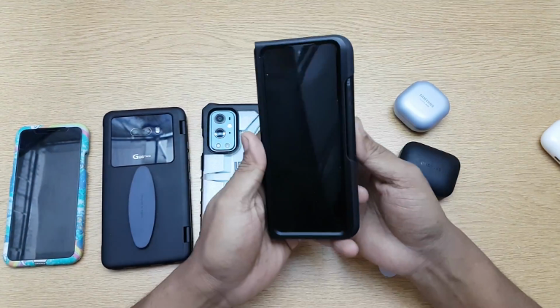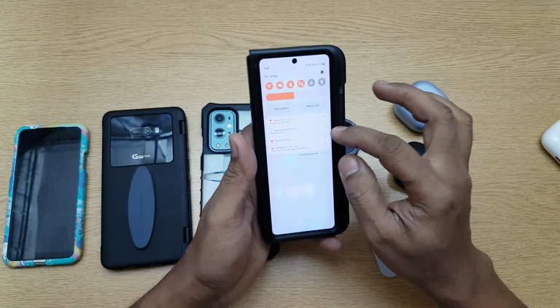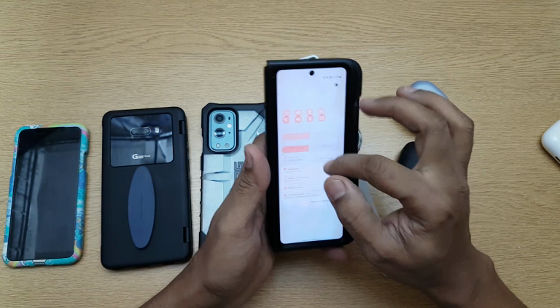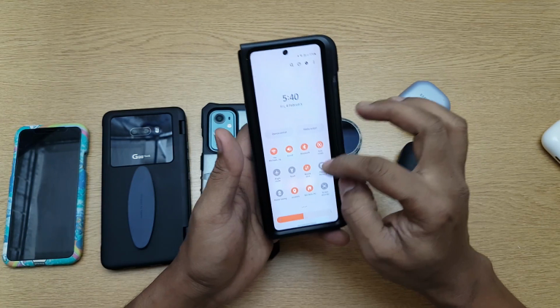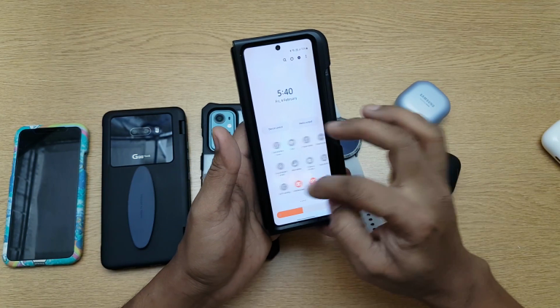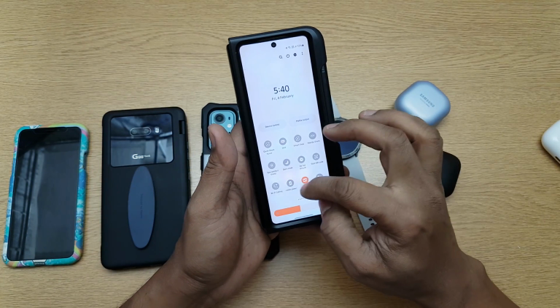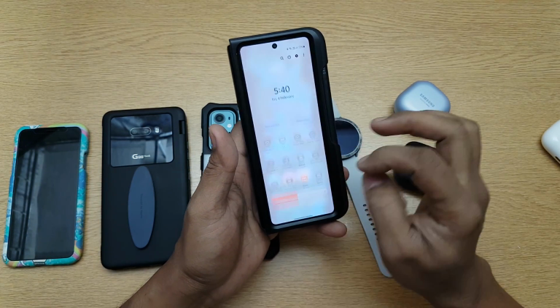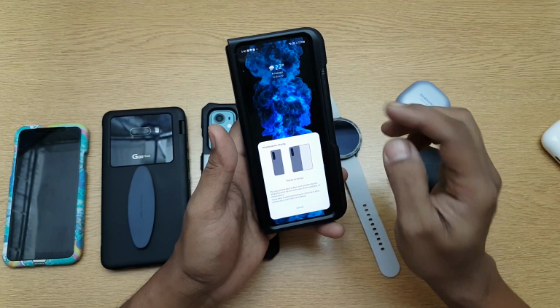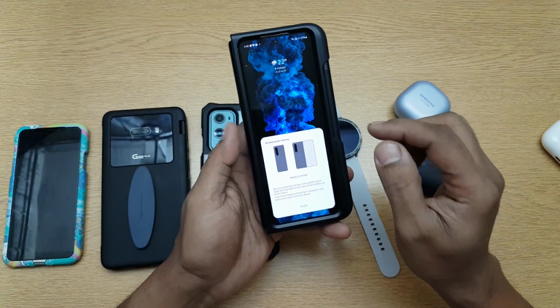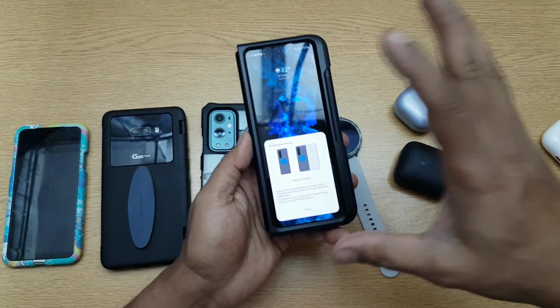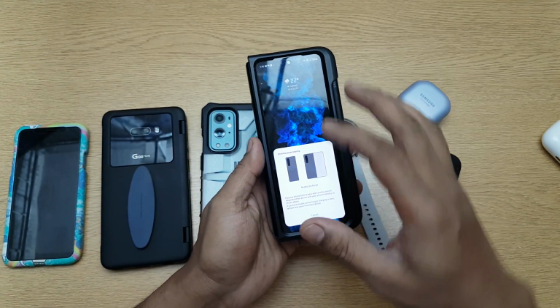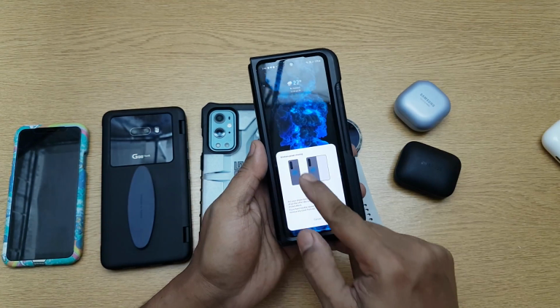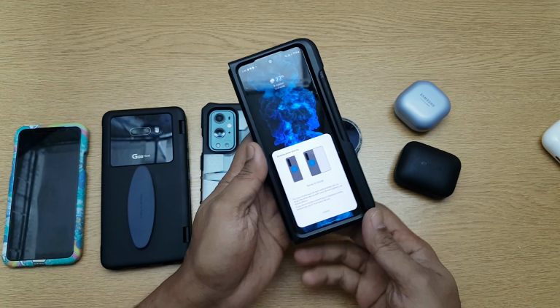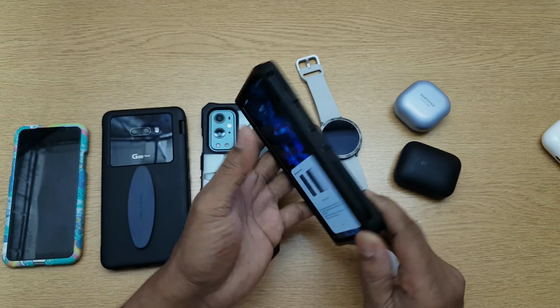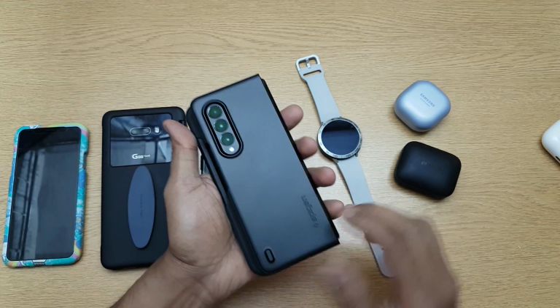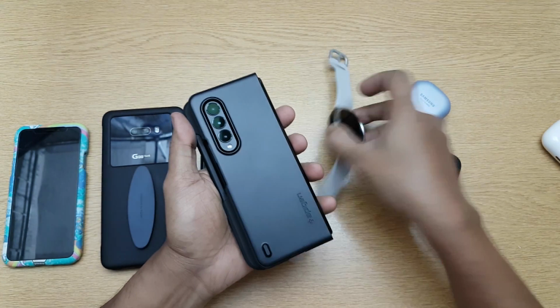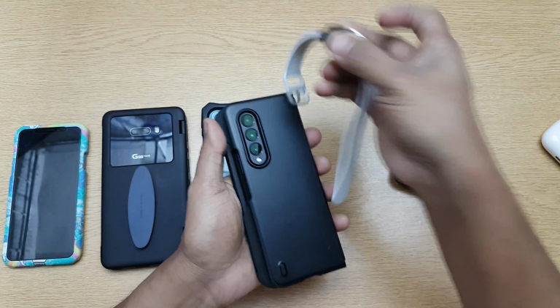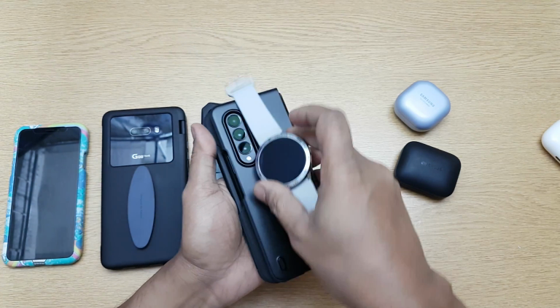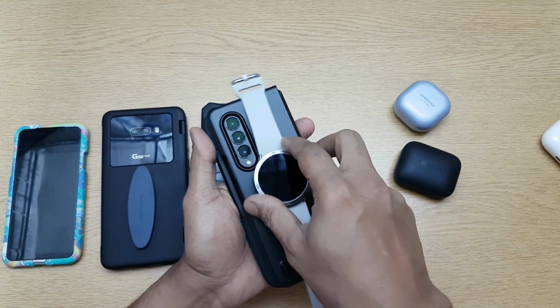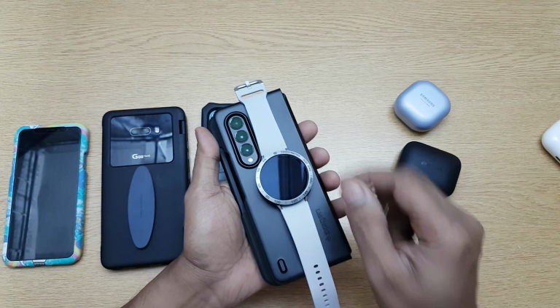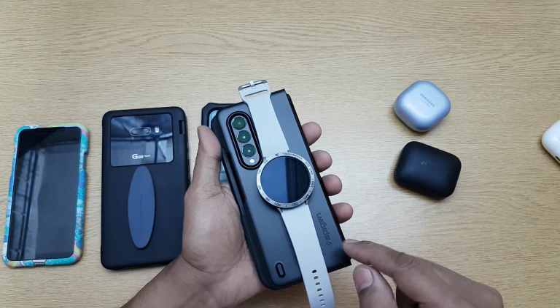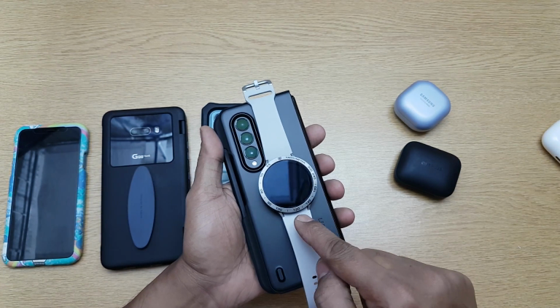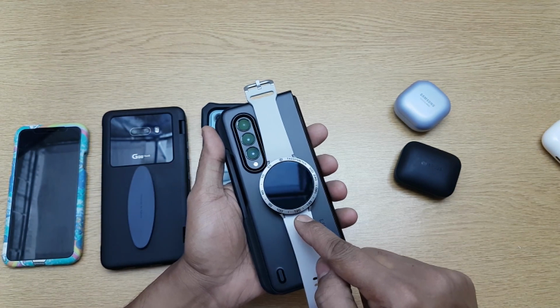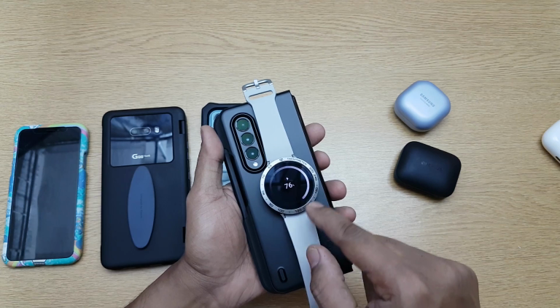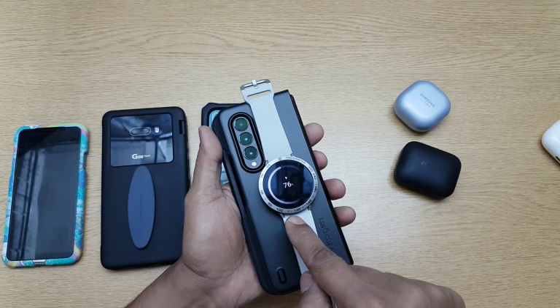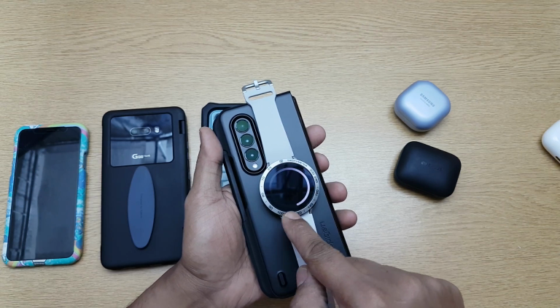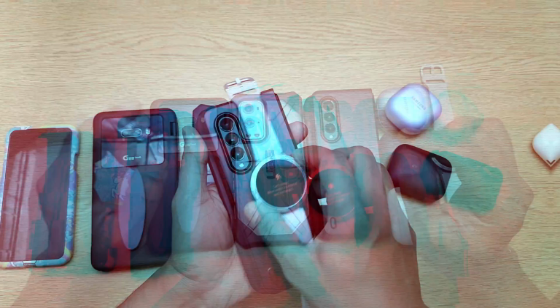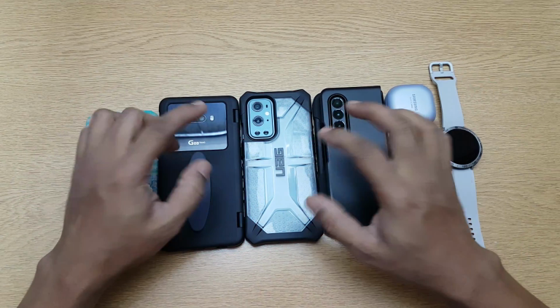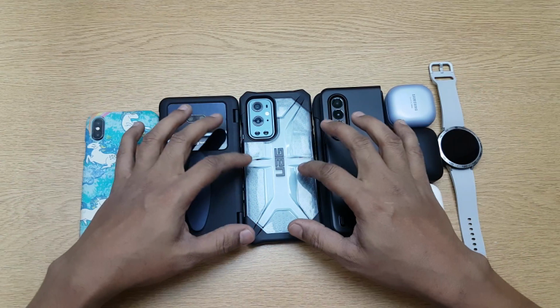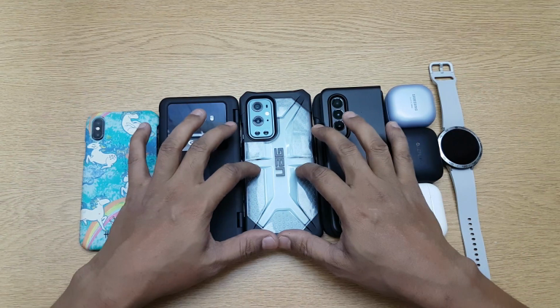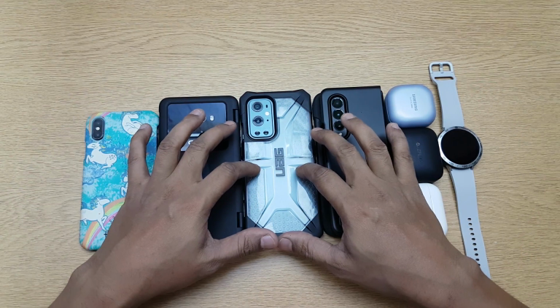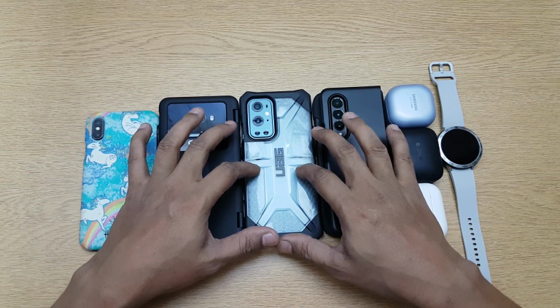Samsung watches do support wireless charging, but only from Samsung devices. Switching on Wireless Power Share on a Samsung device and placing the Samsung watch on it — it charges fine. So this is a Samsung watch limitation, not a universal one.